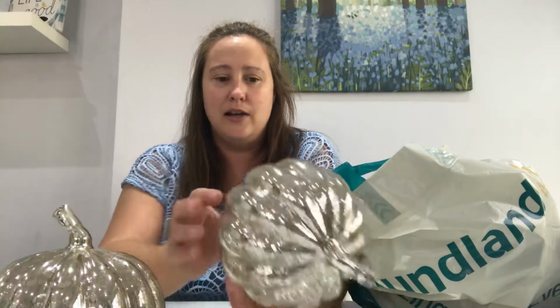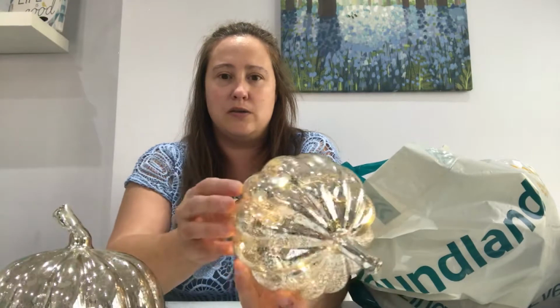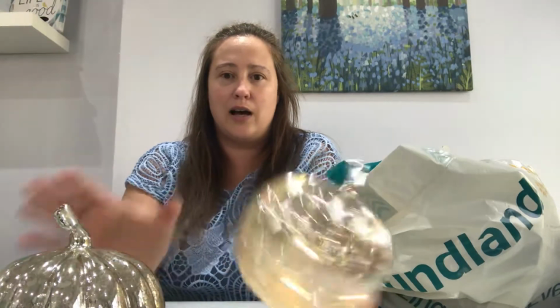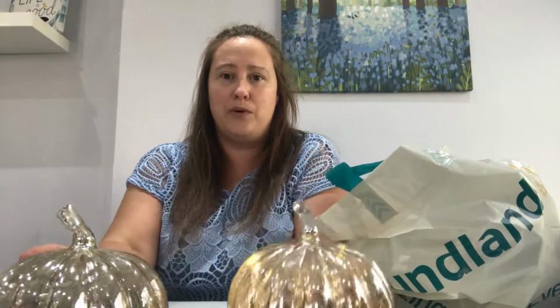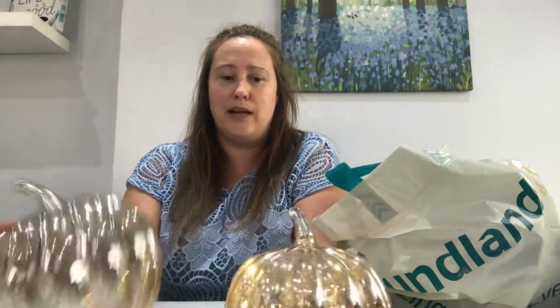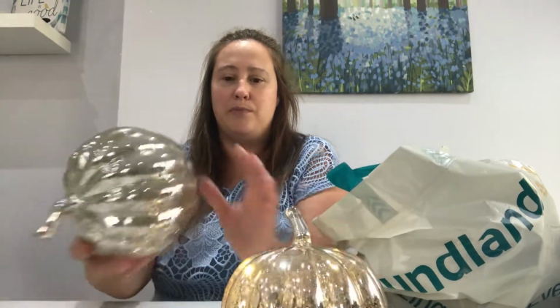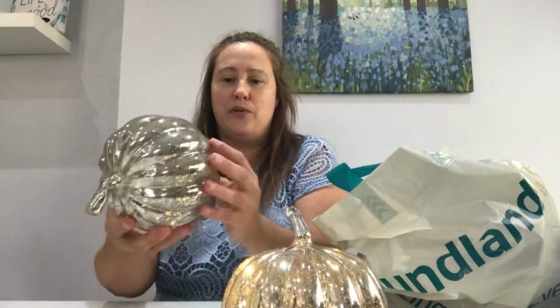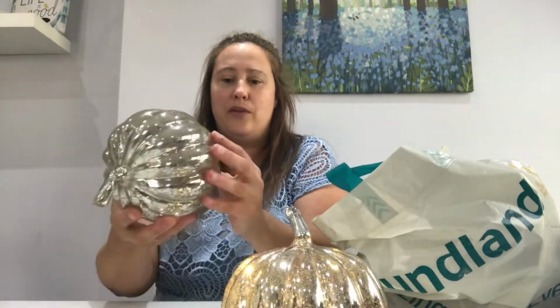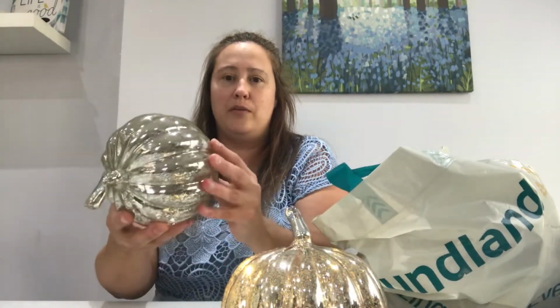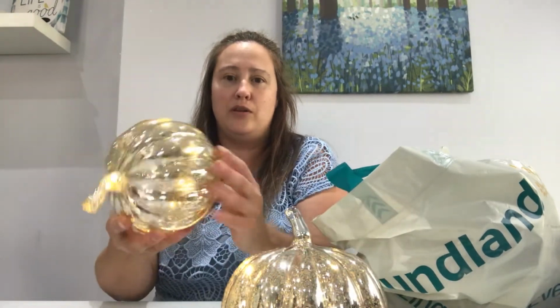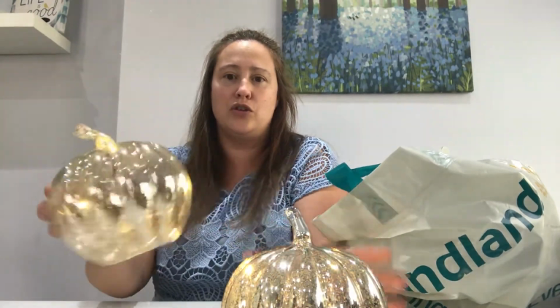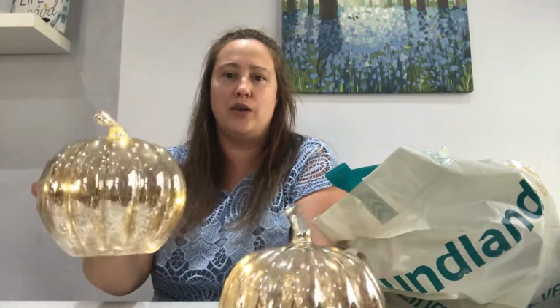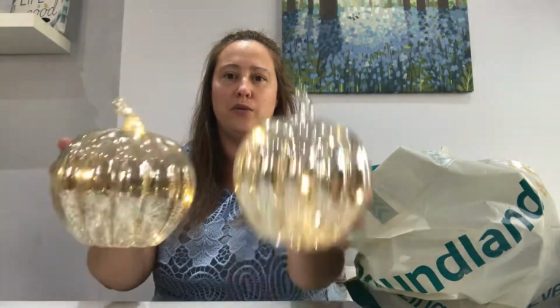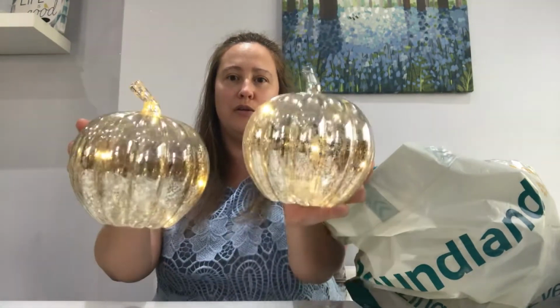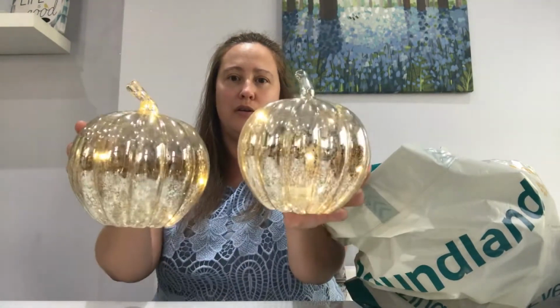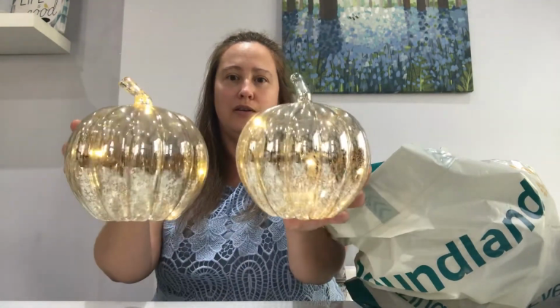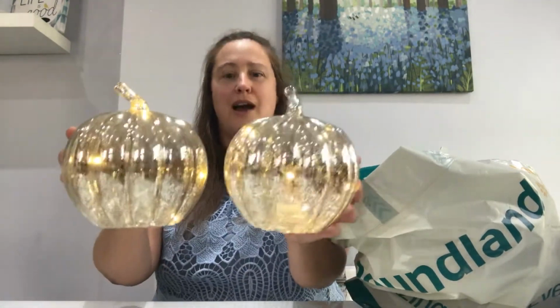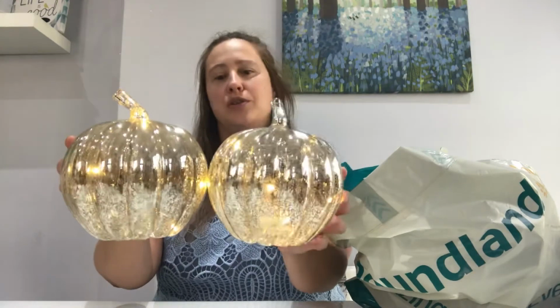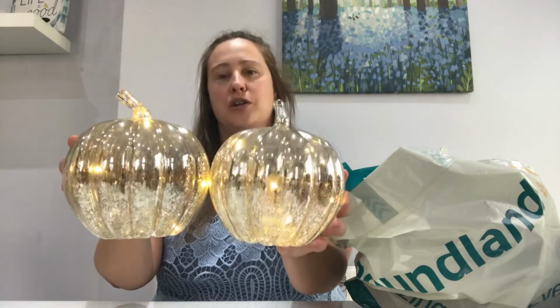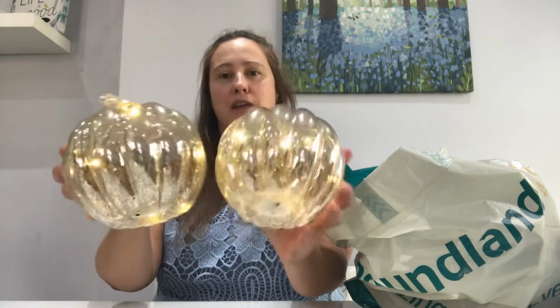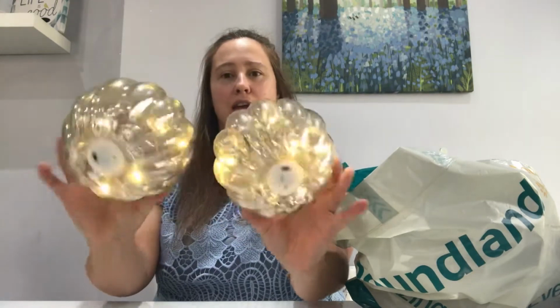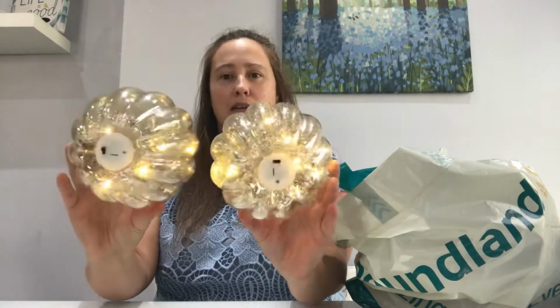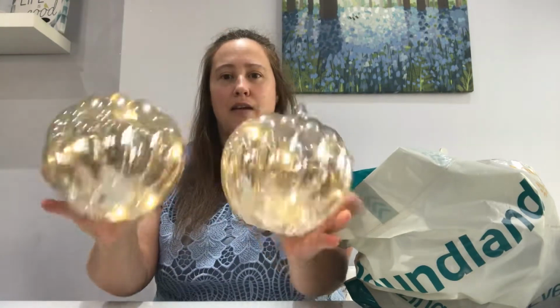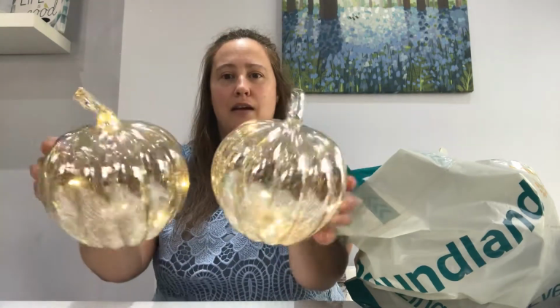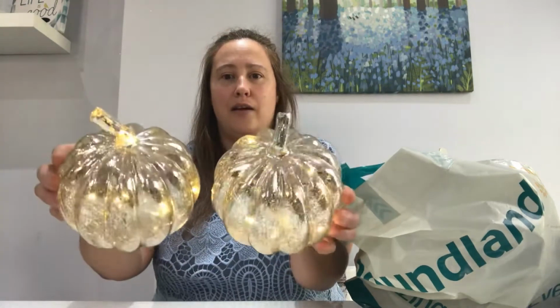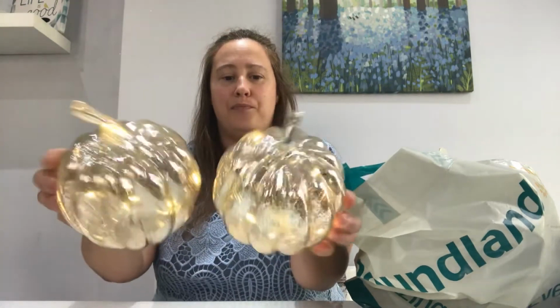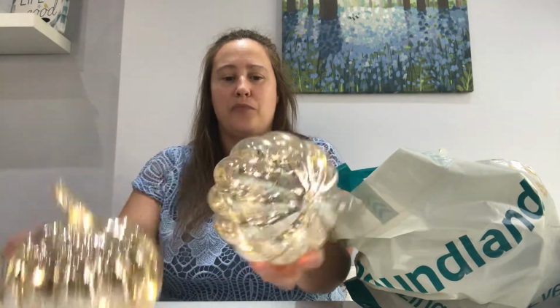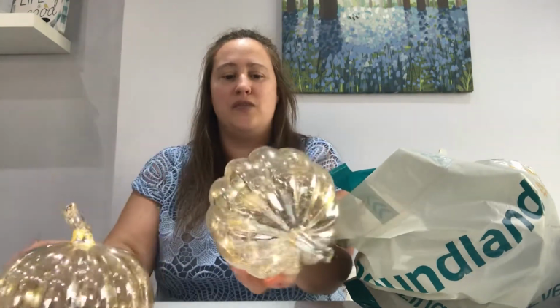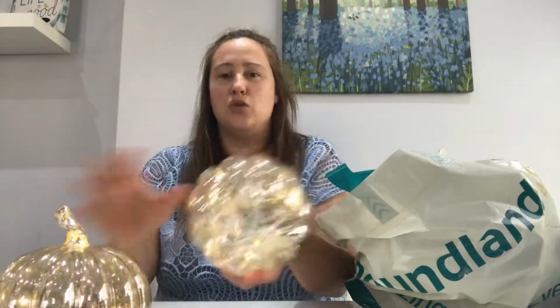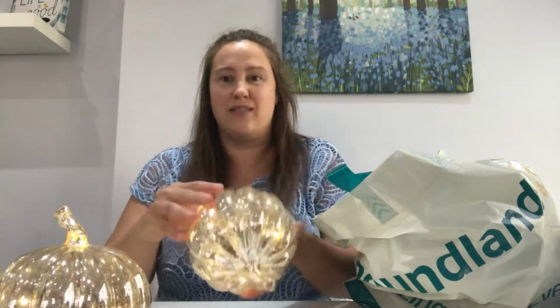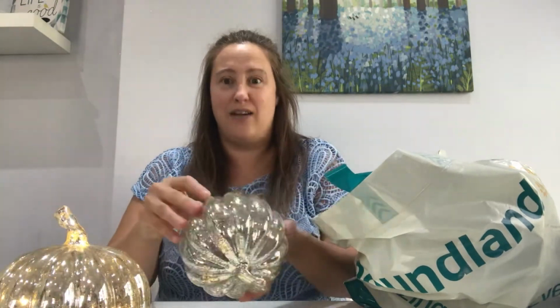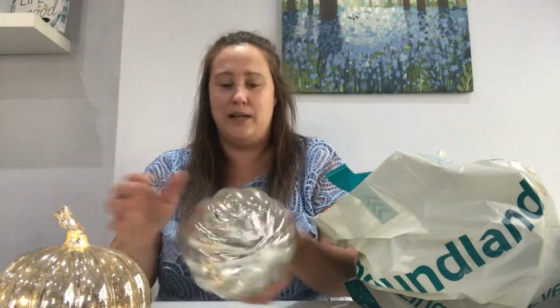So I can put the lights on both of them and just show you — how stunning are they? Obviously you don't have to have them lit.